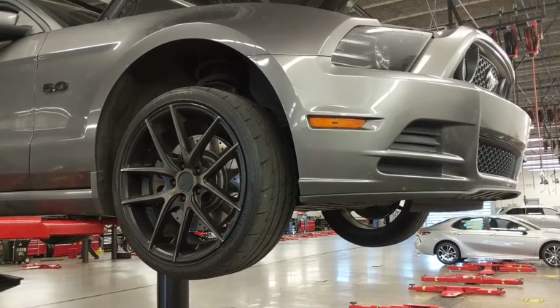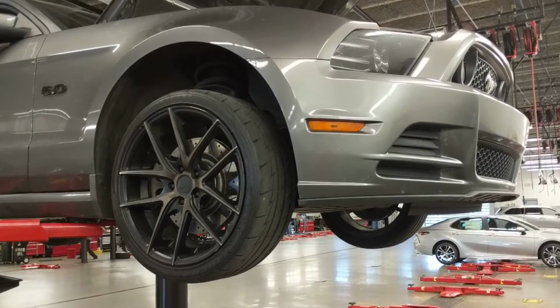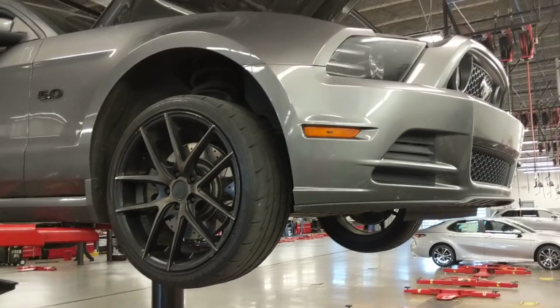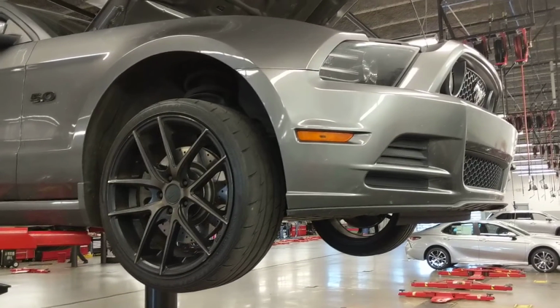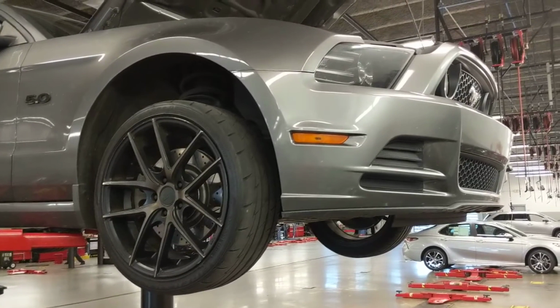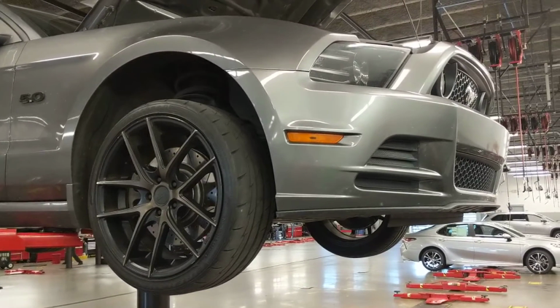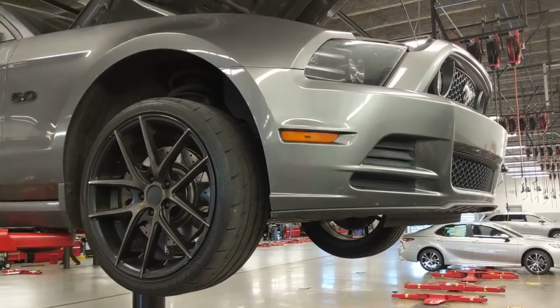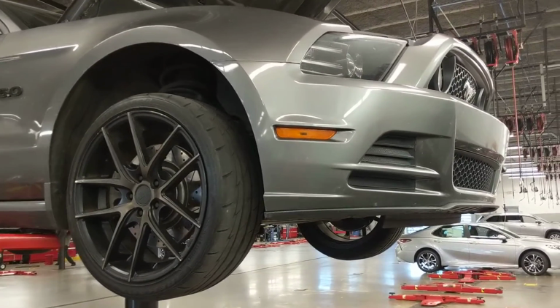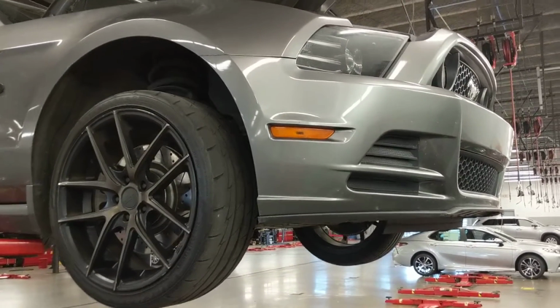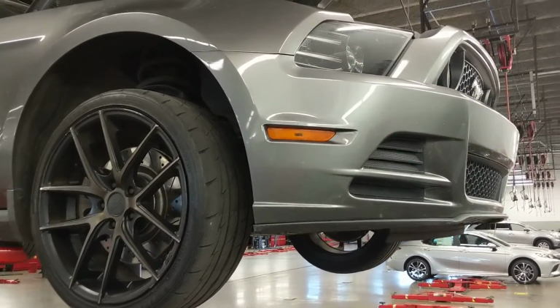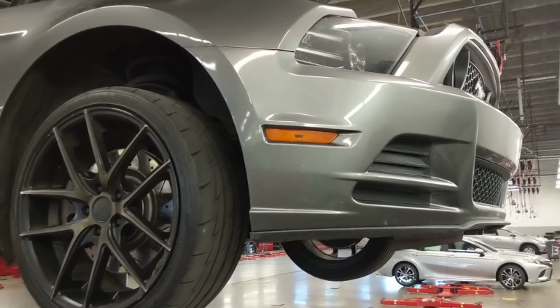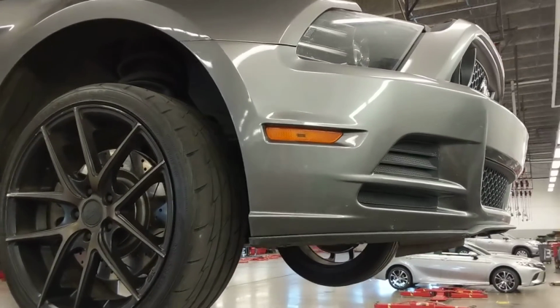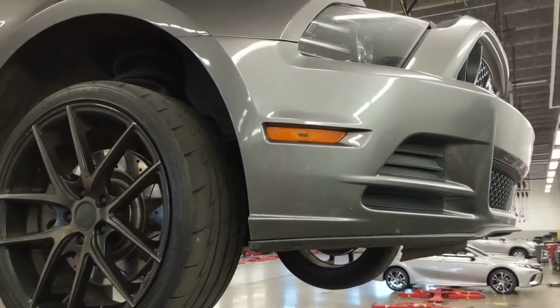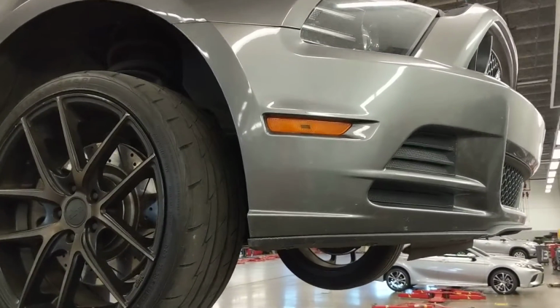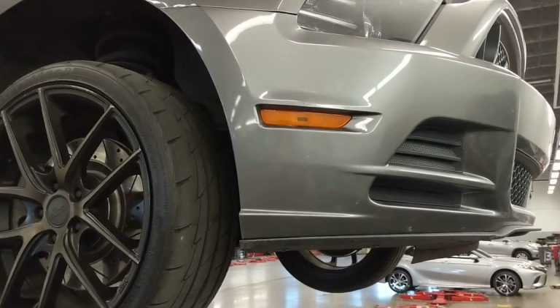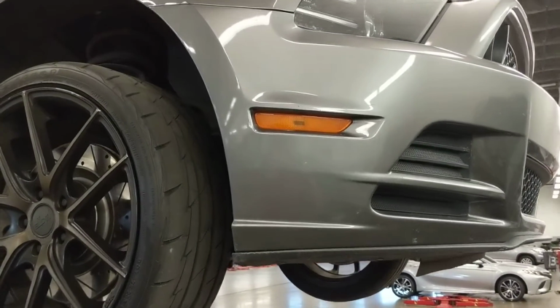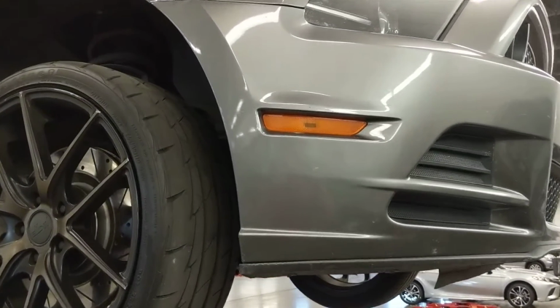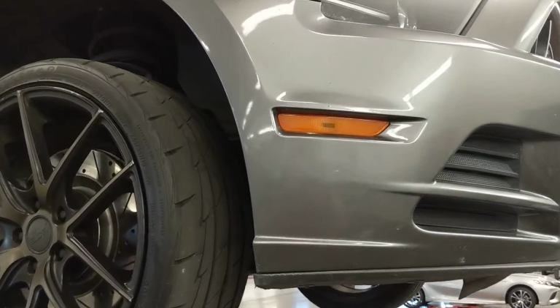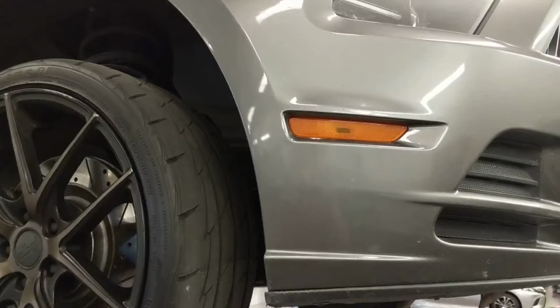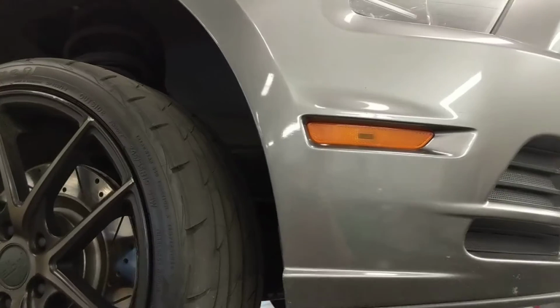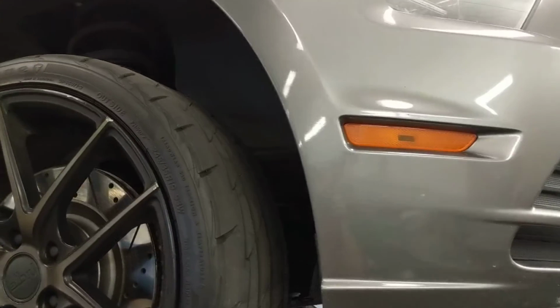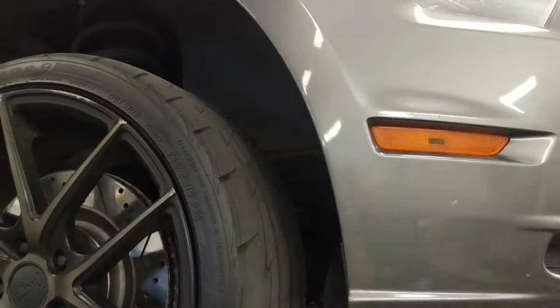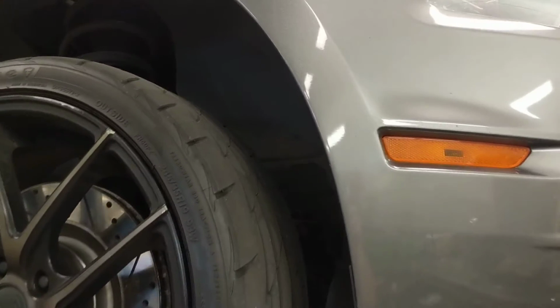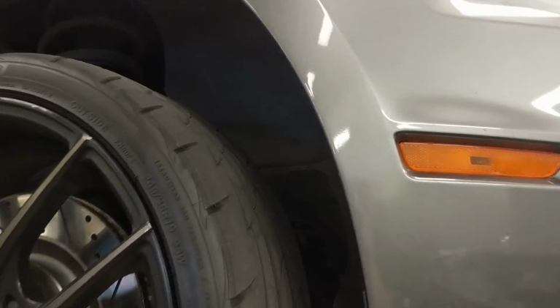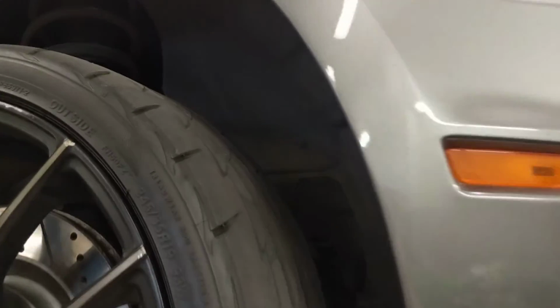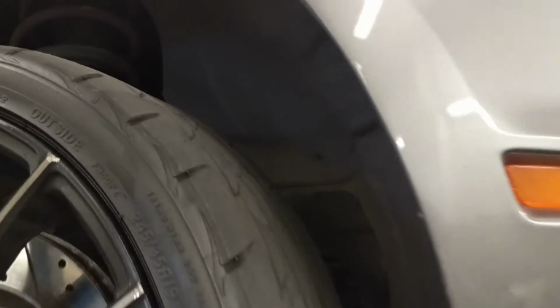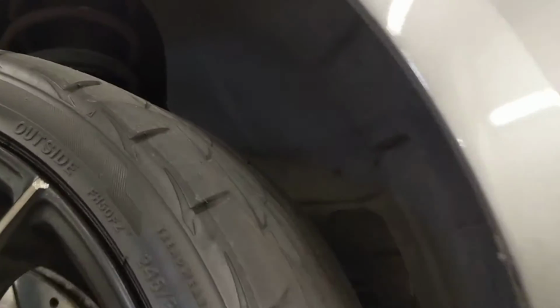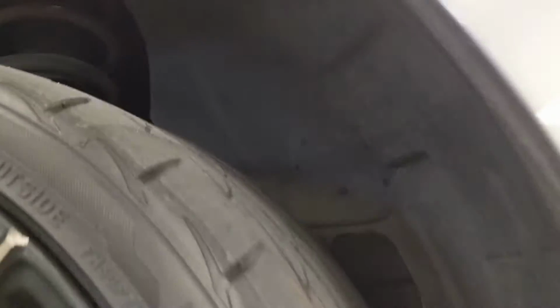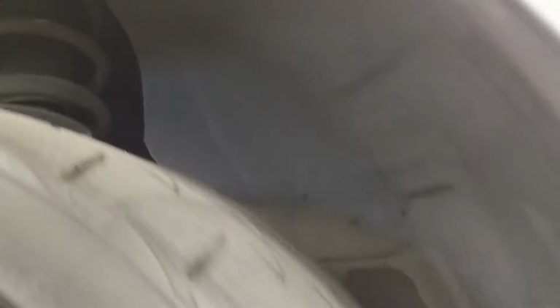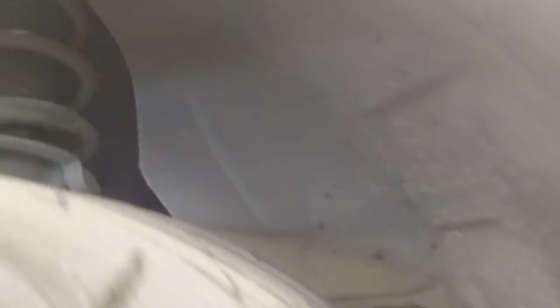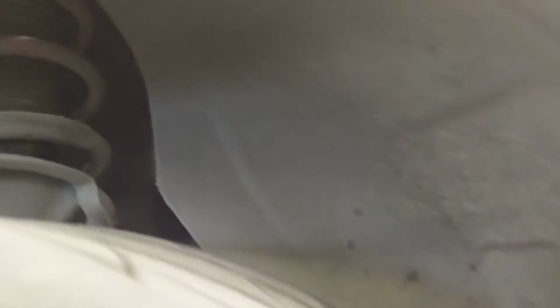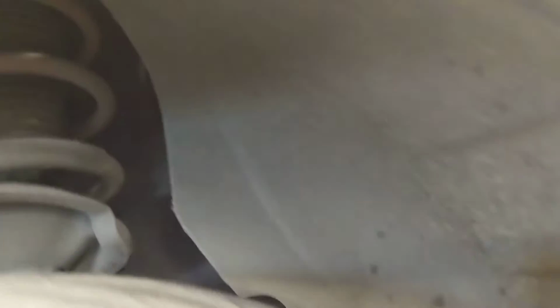Alright, so here's the front end. We'll kind of get in close, we'll go all around it. Get up in the fender wheels and everything.